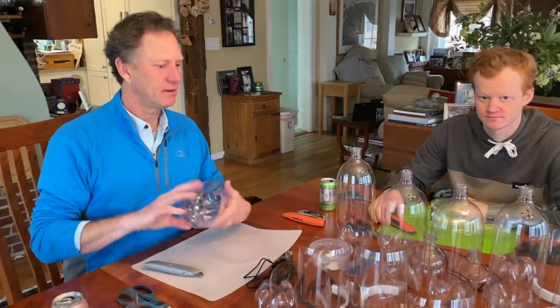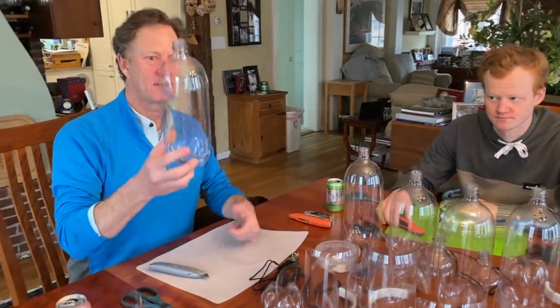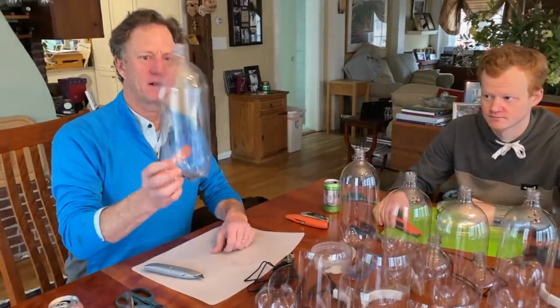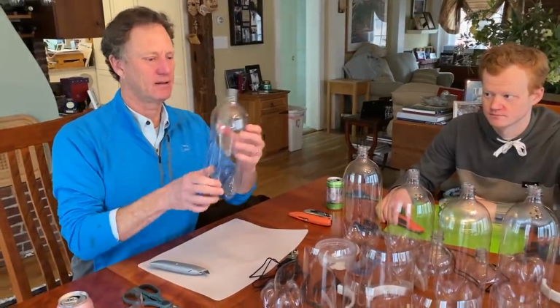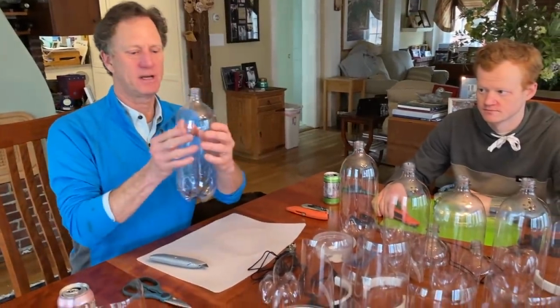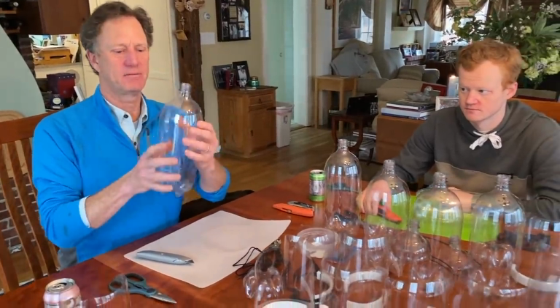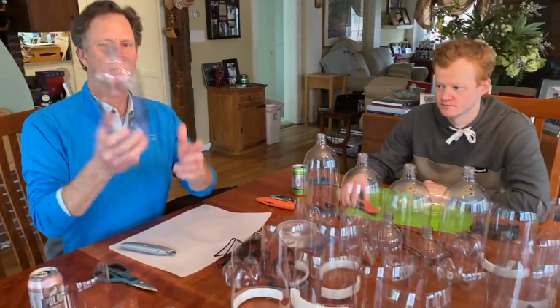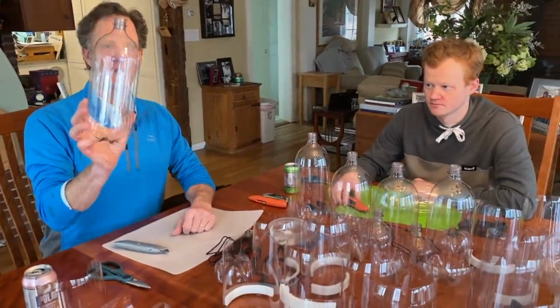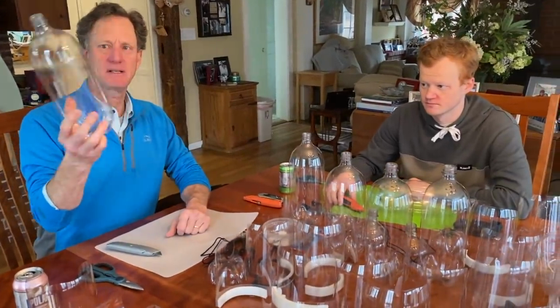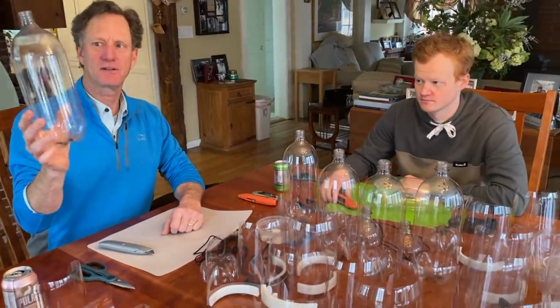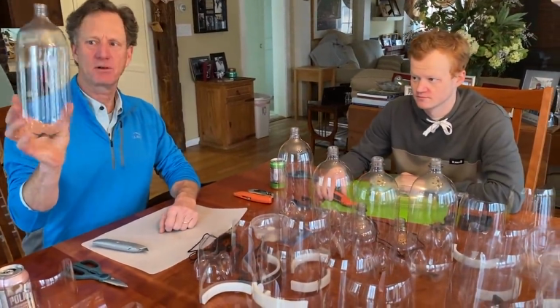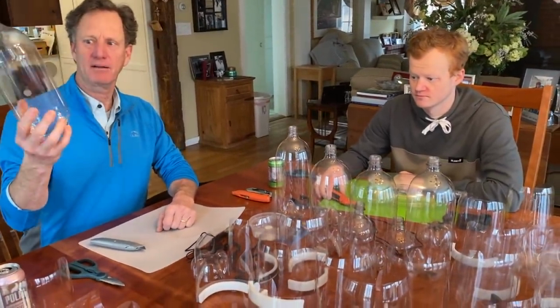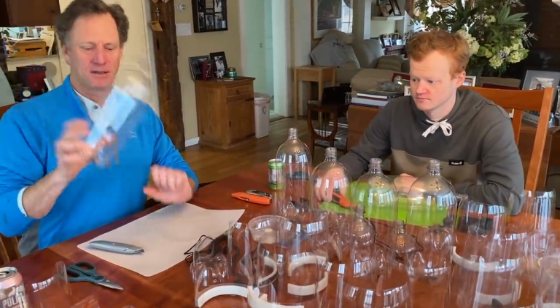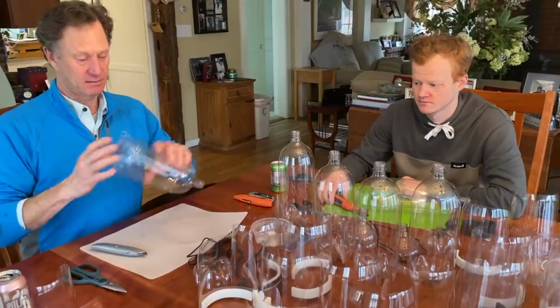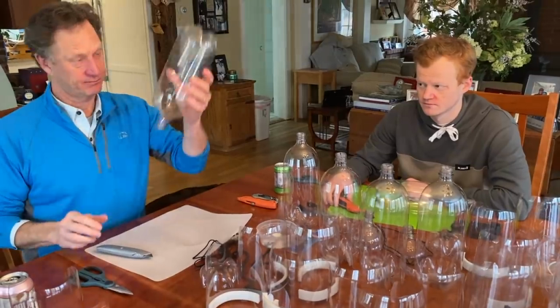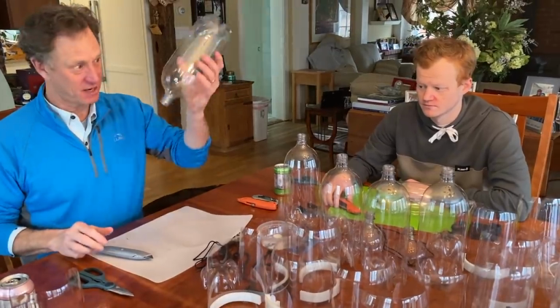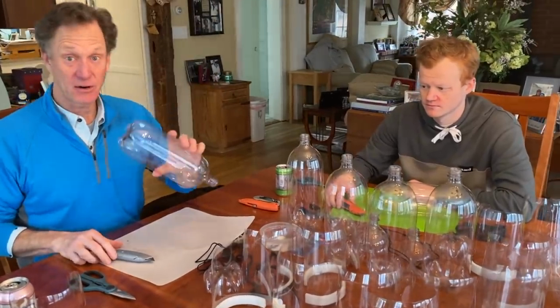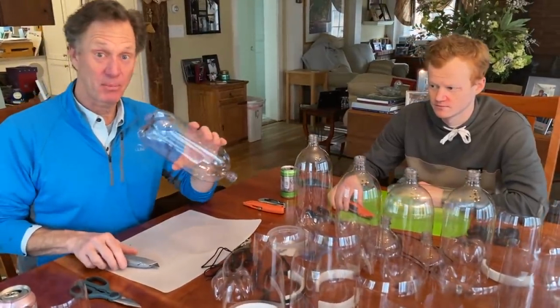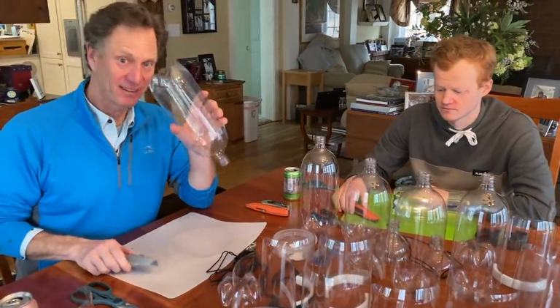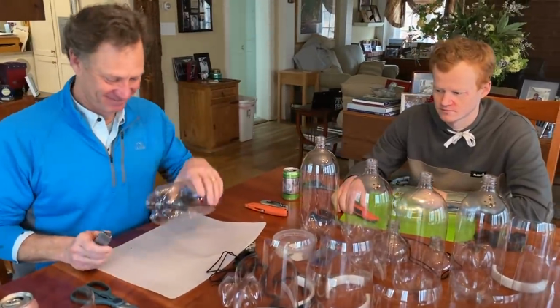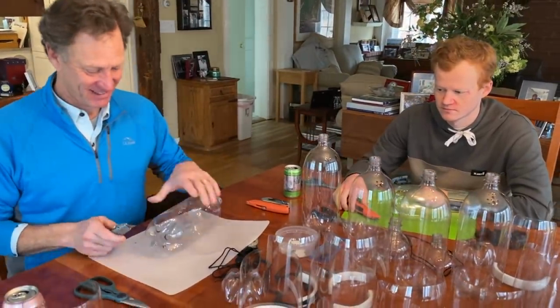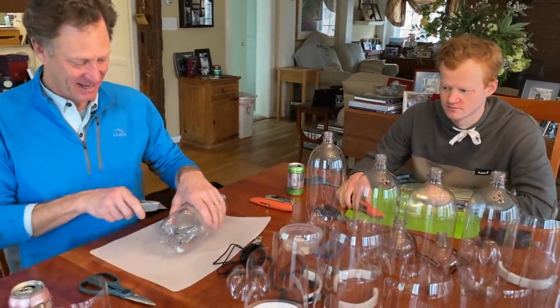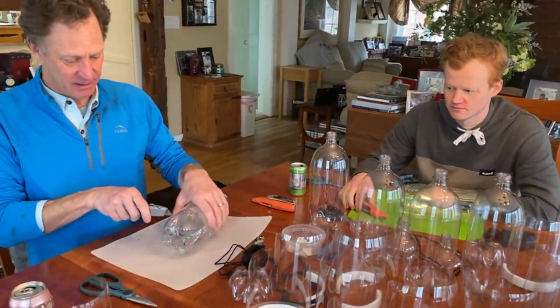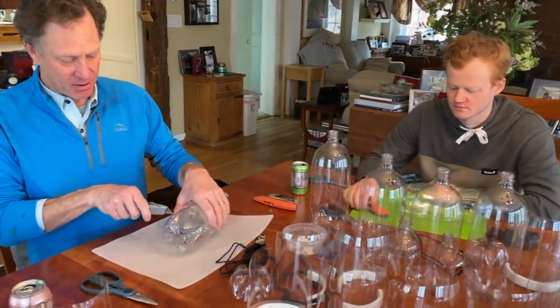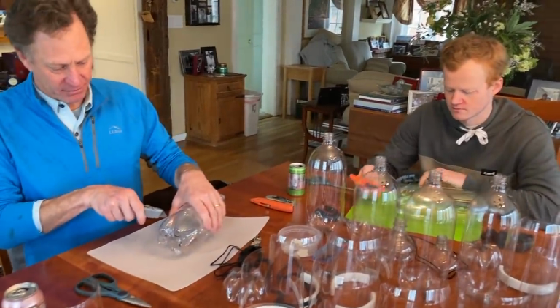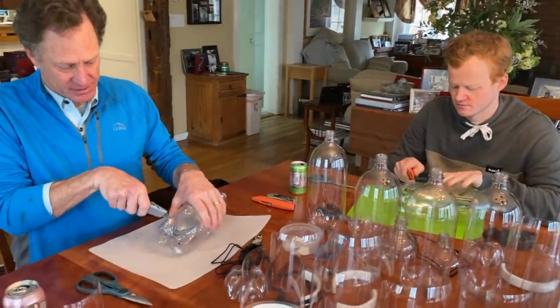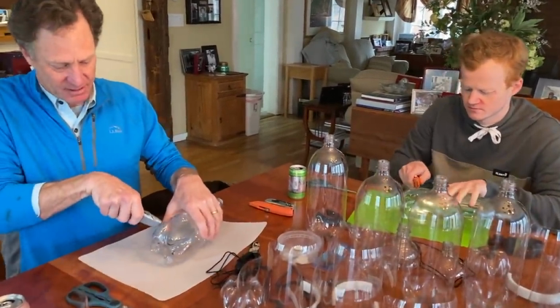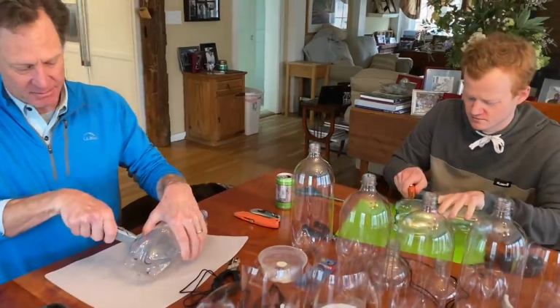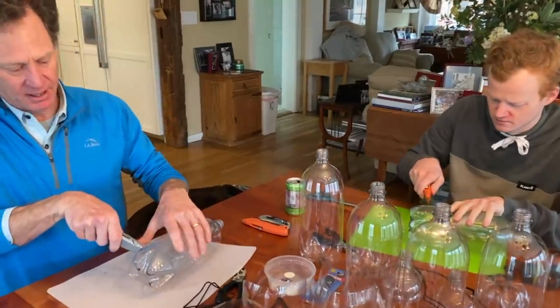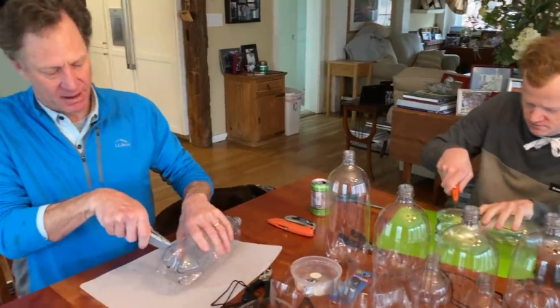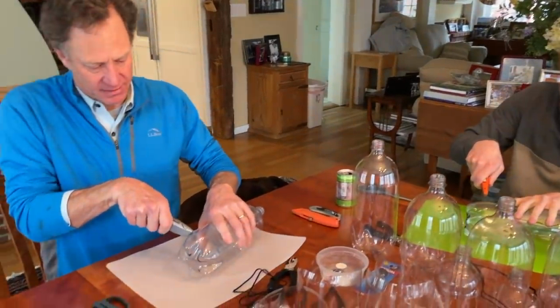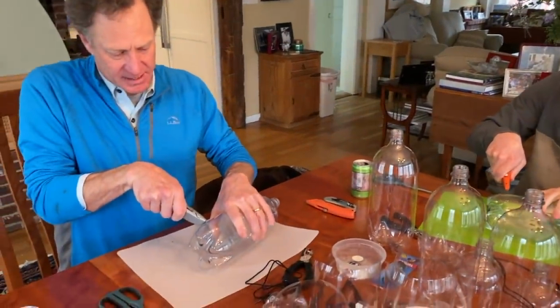We start with a two-liter empty seltzer soda bottle, generously donated by Polar, and you cut the bottom off. There's a seam at the bottom — you cut it right off along that seam.